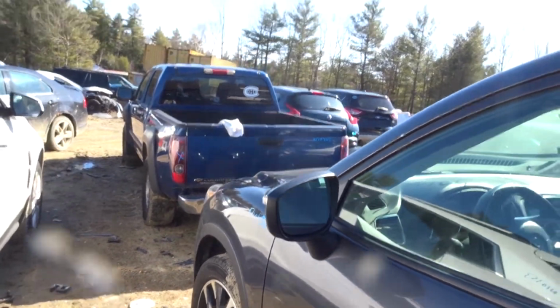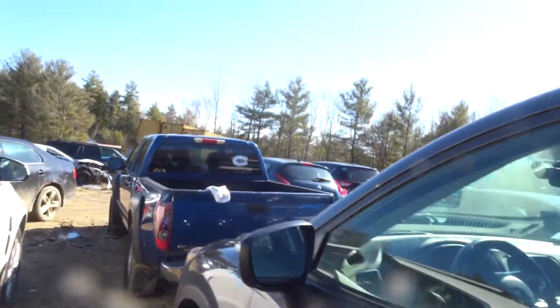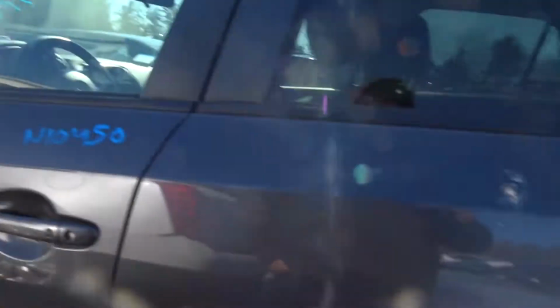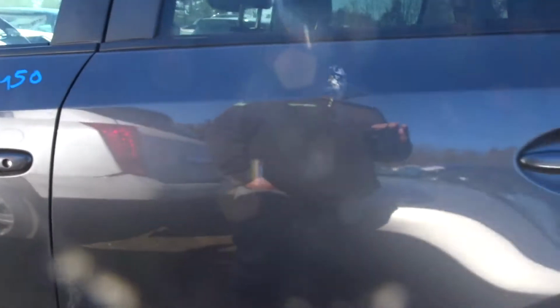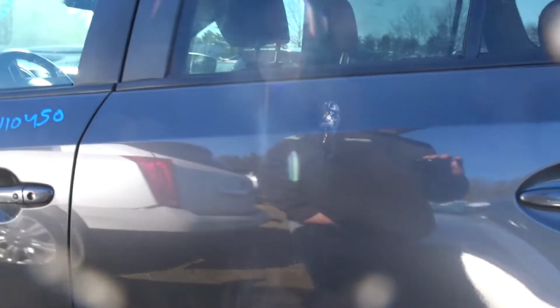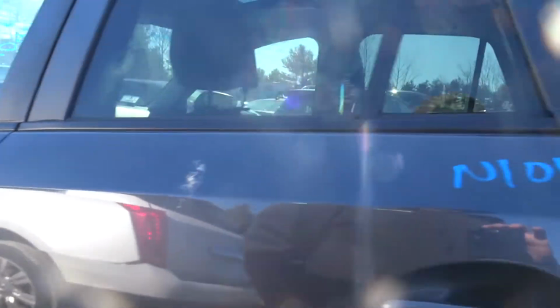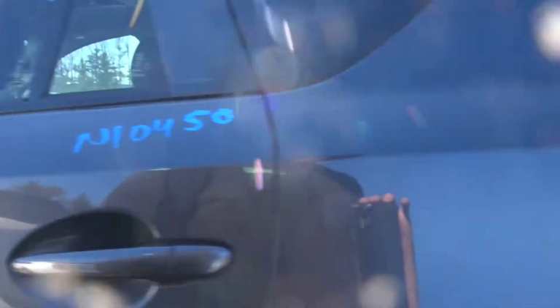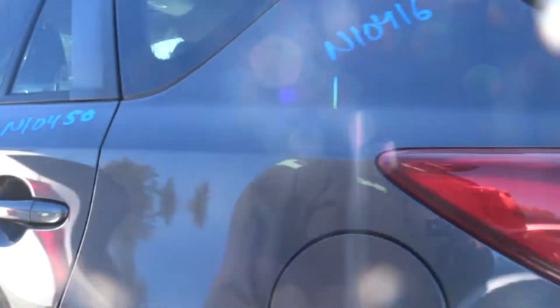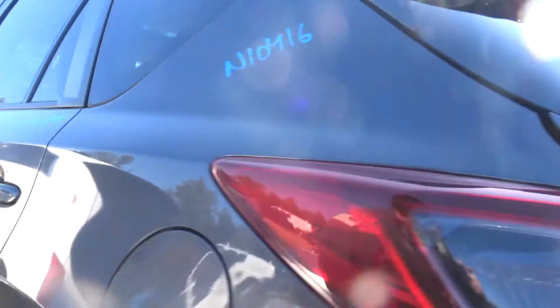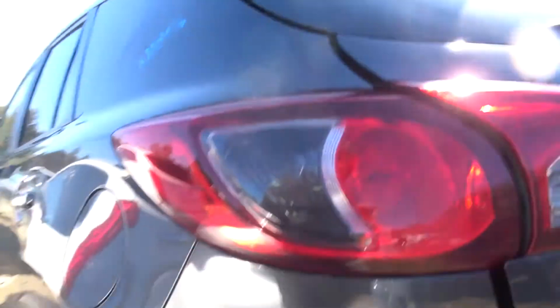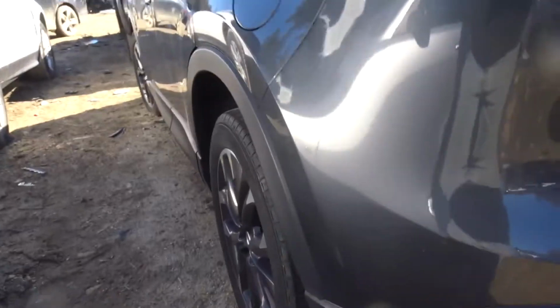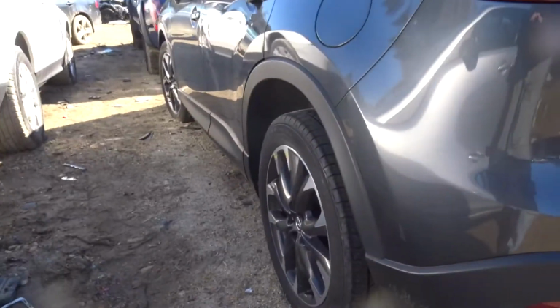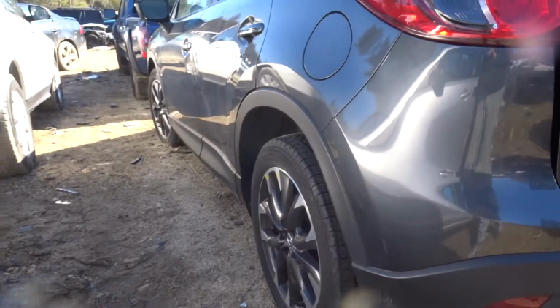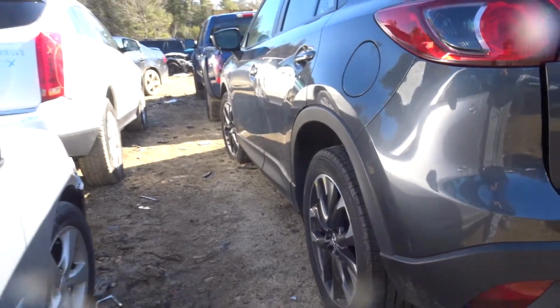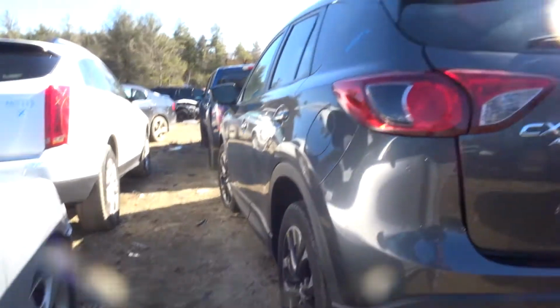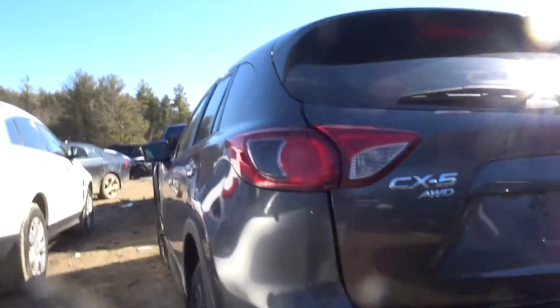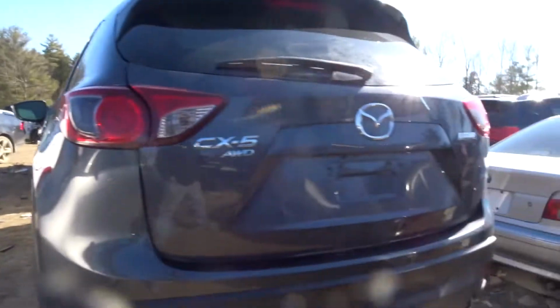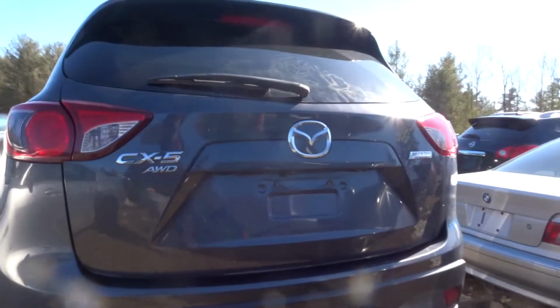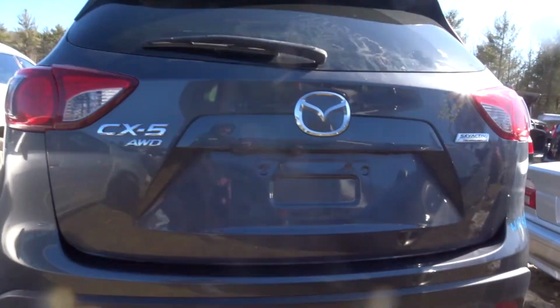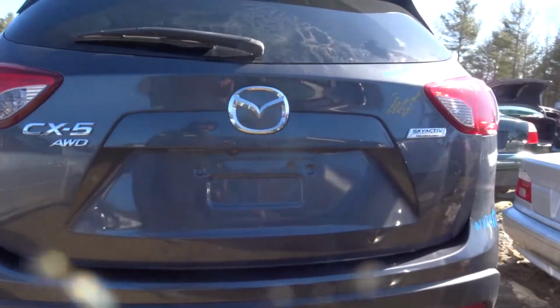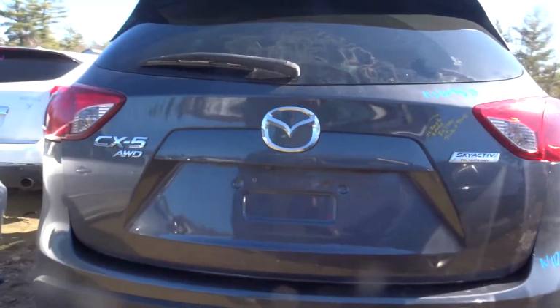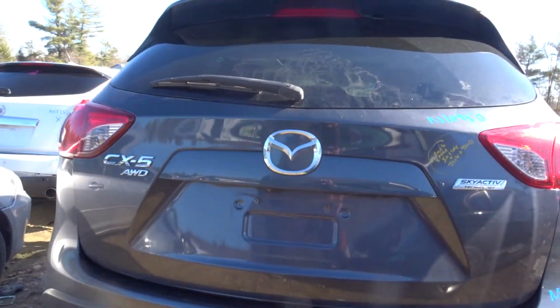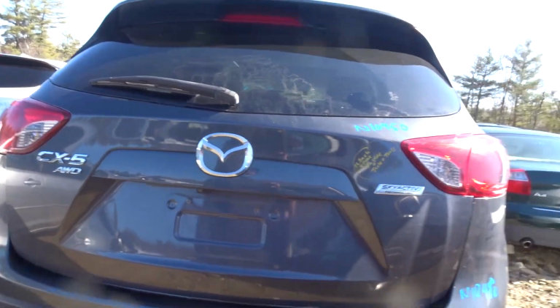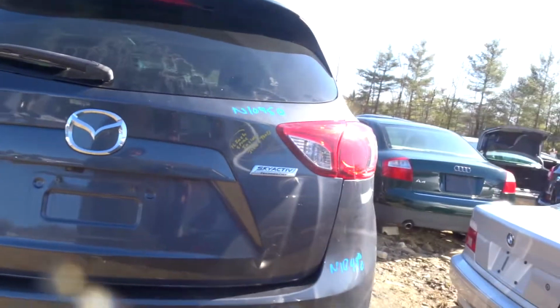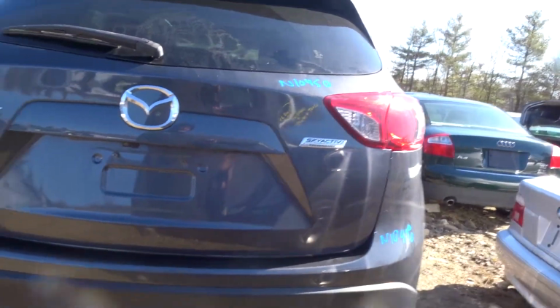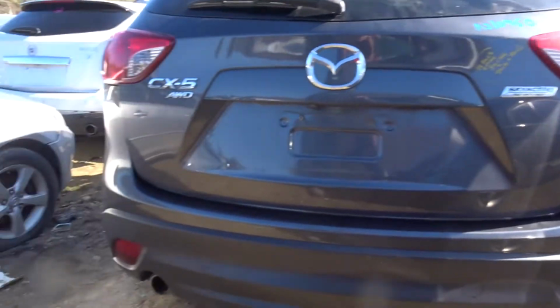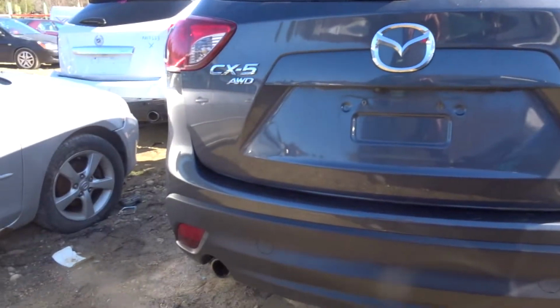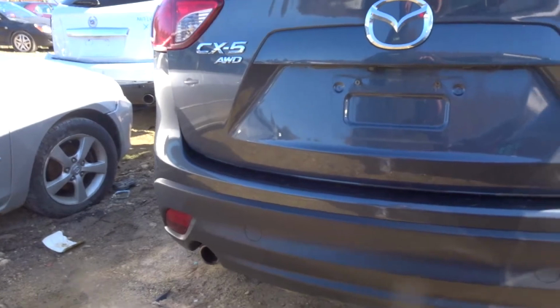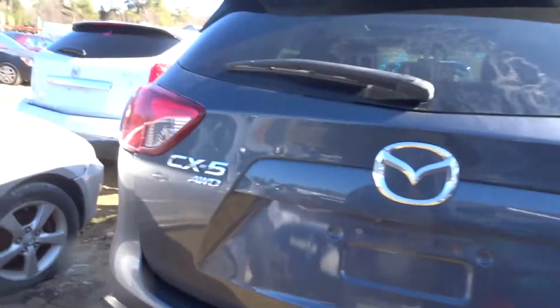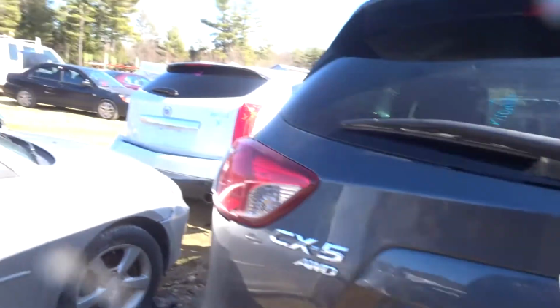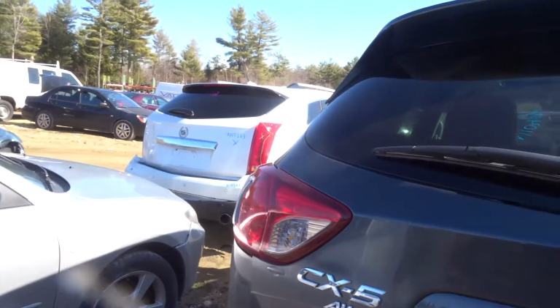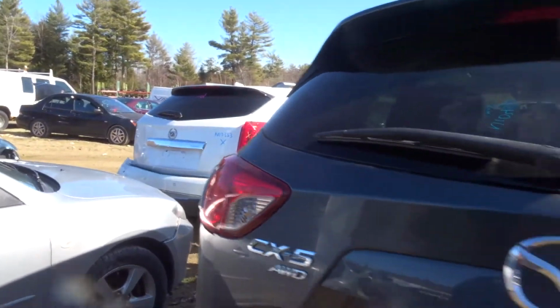Got a clean left rear door, a clean left rear quarter, and a left rear suspension complete. Got a nice rear bumper complete with rebar and cover — no sensors in this car. It's the all-wheel drive CX-5.